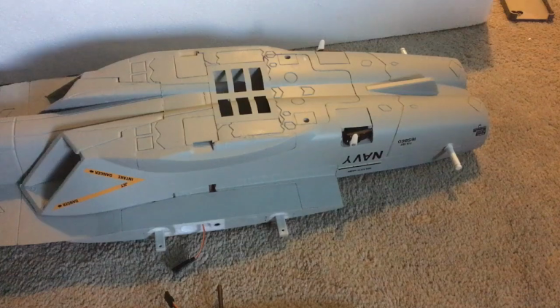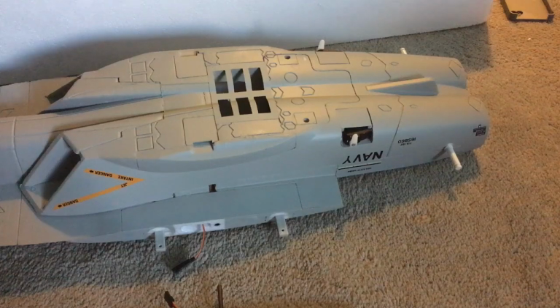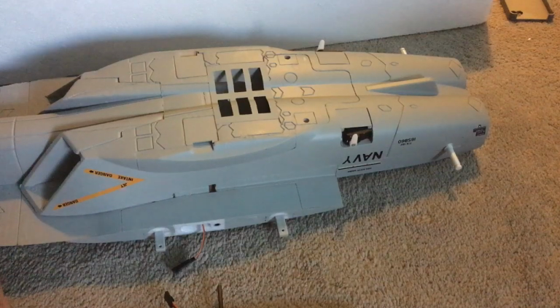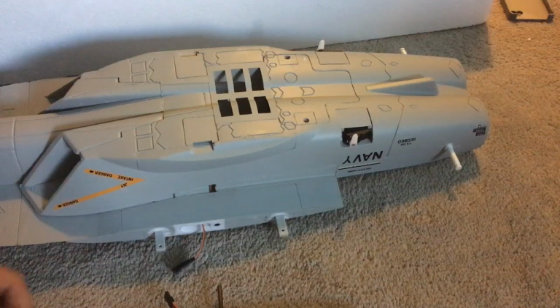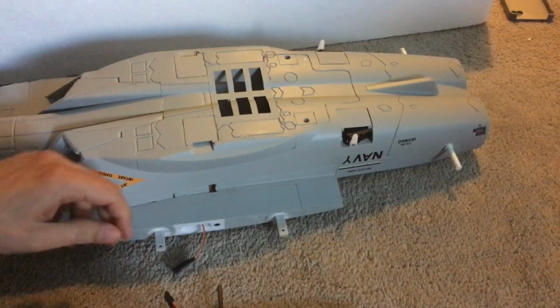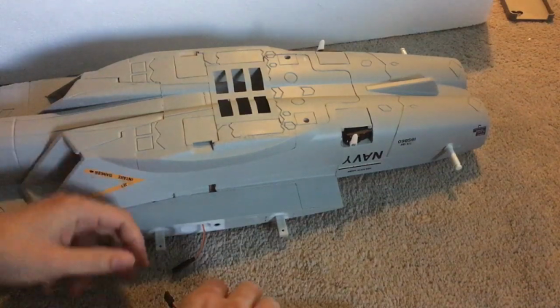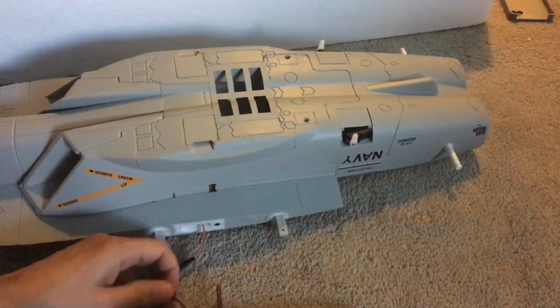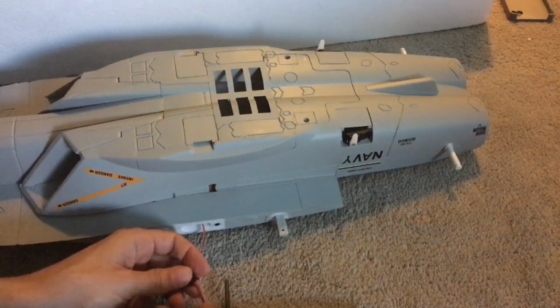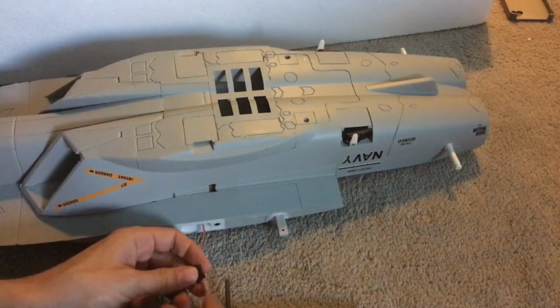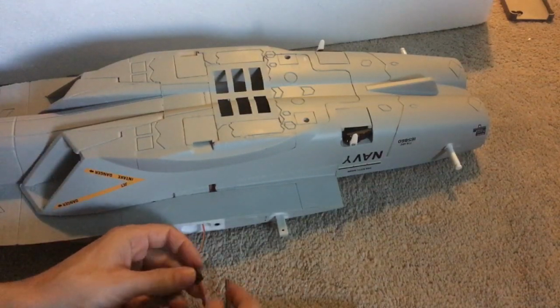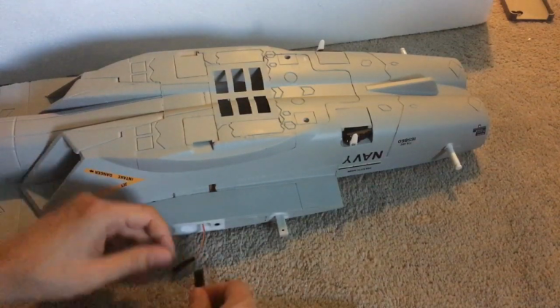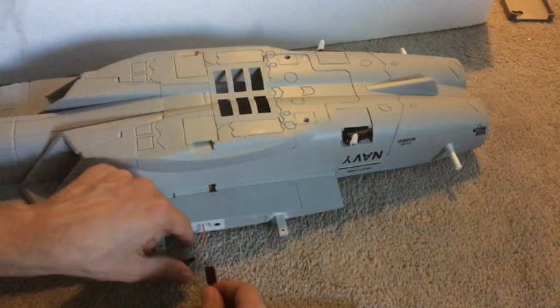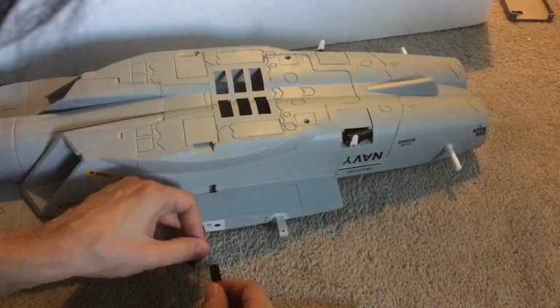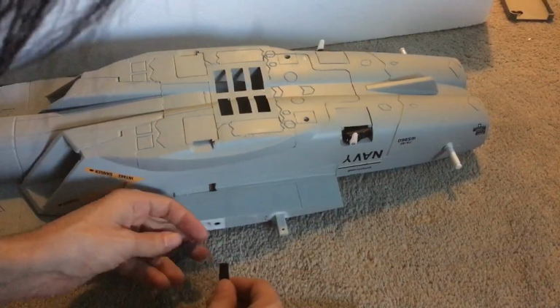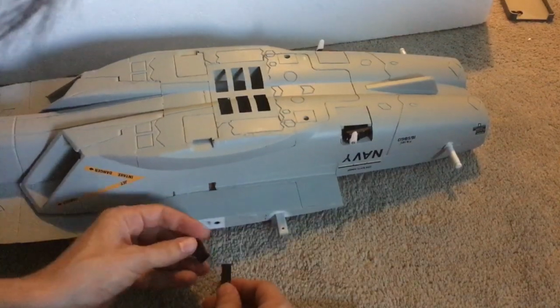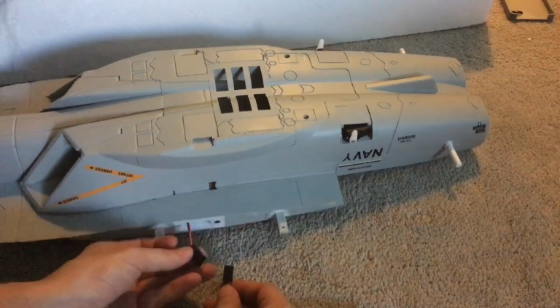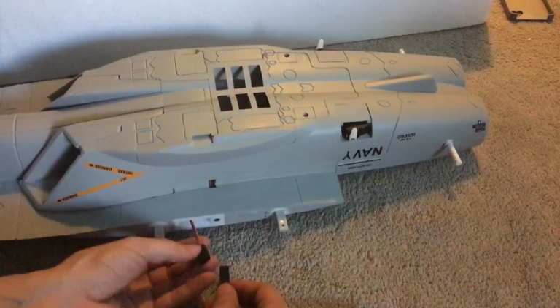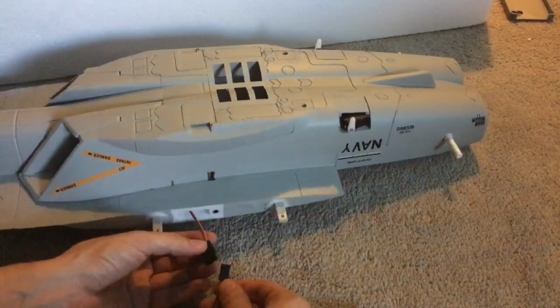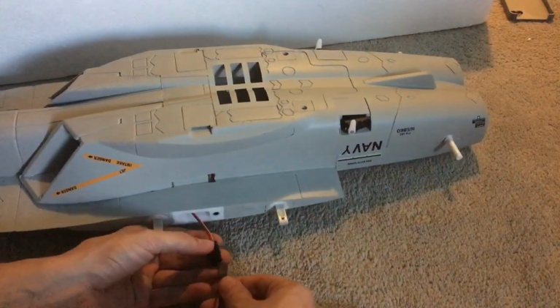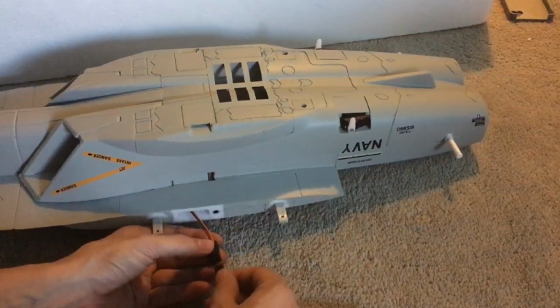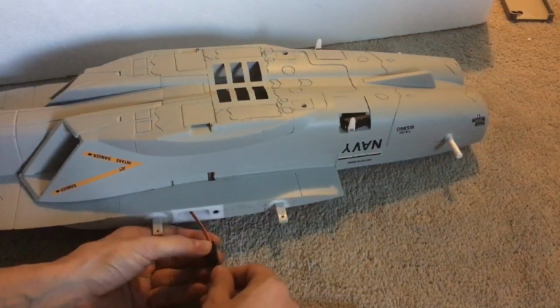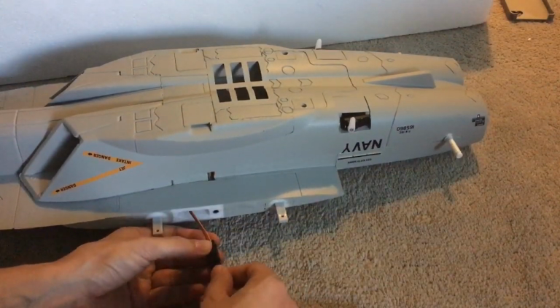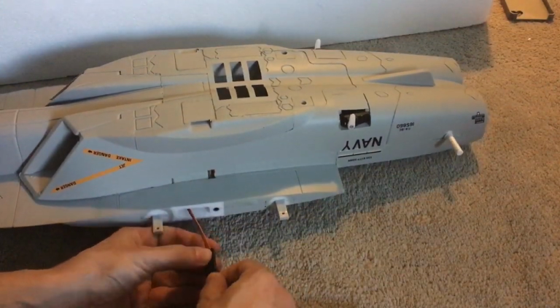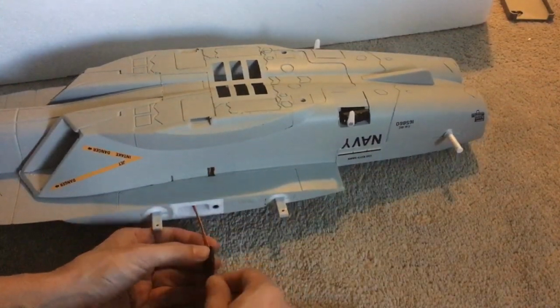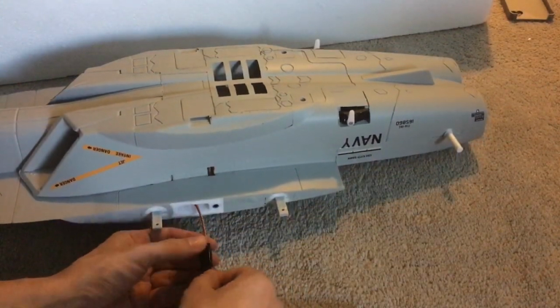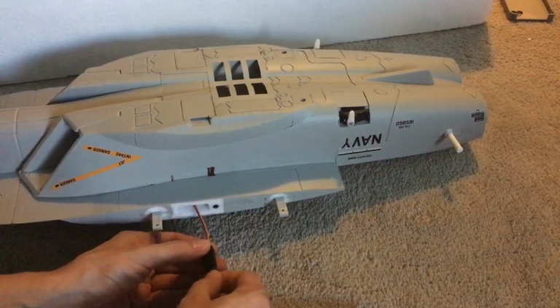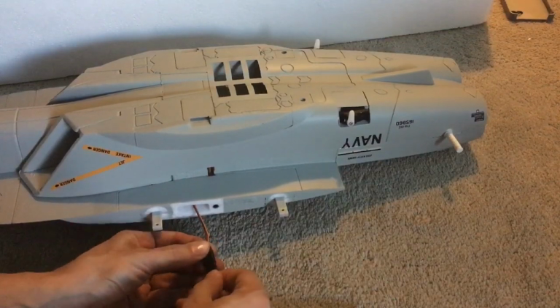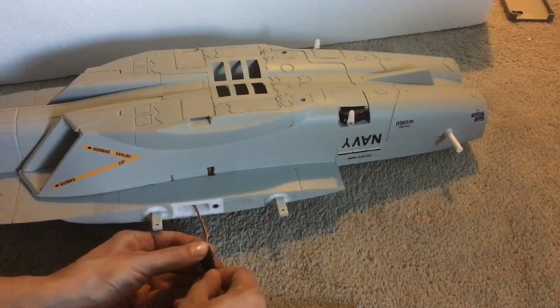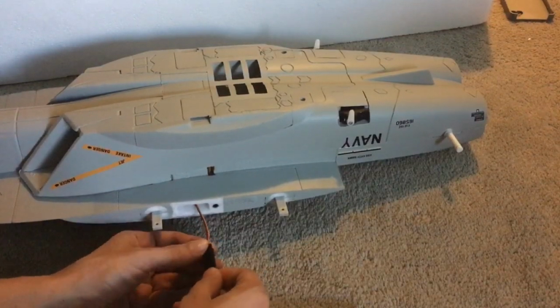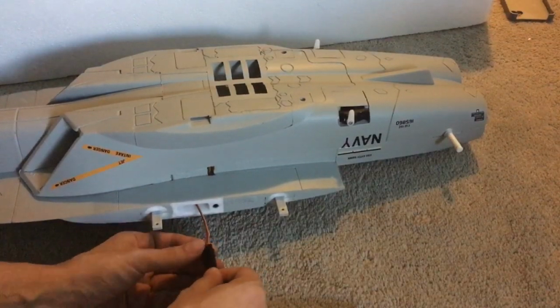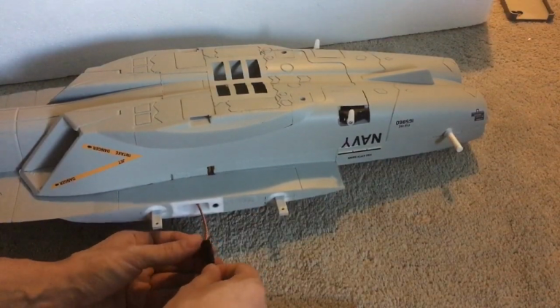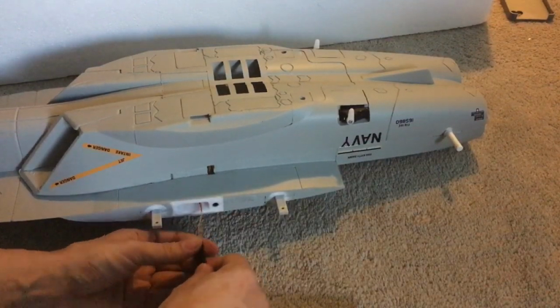Alright guys, so this is how you put the wing together. You want to match the orange with the orange and the brown with the brown, and then this will fit in perfectly, just like you just saw me do.